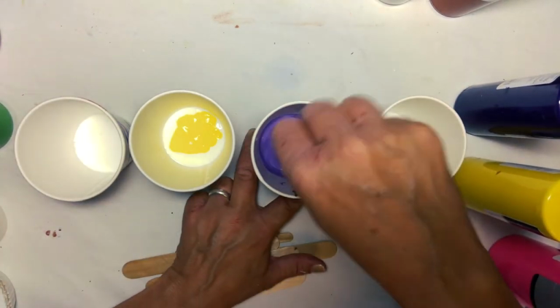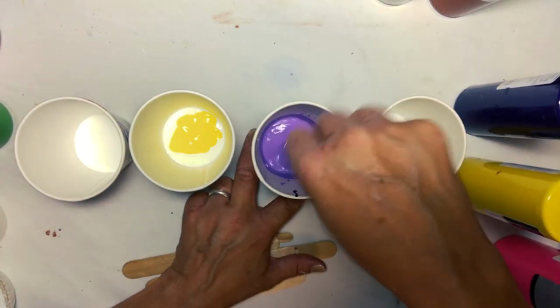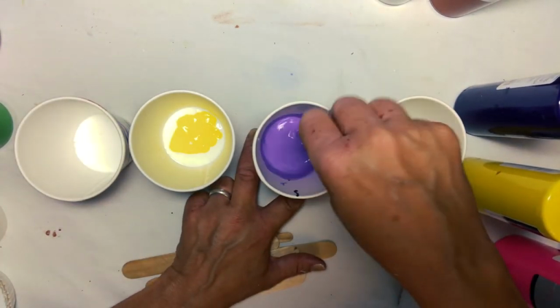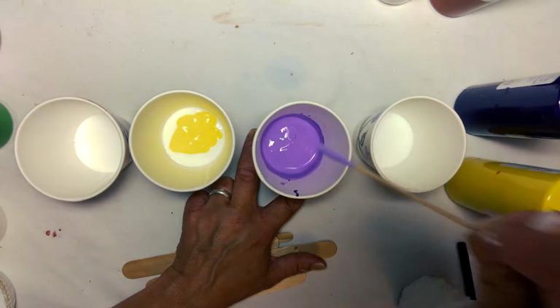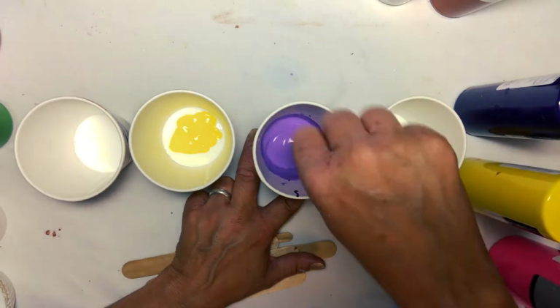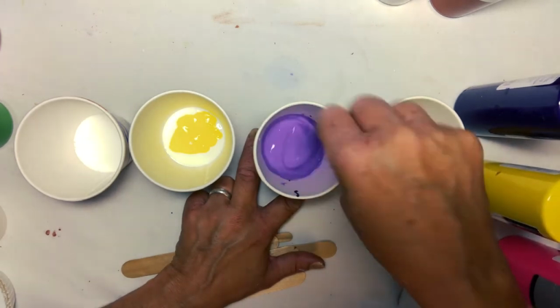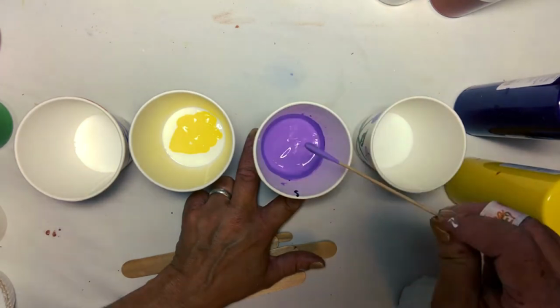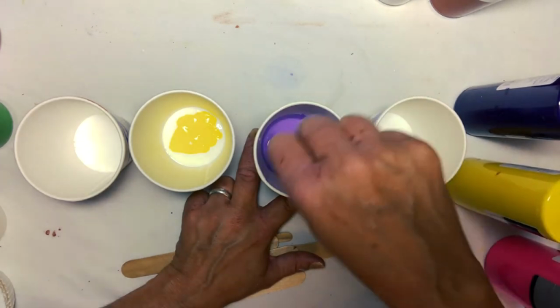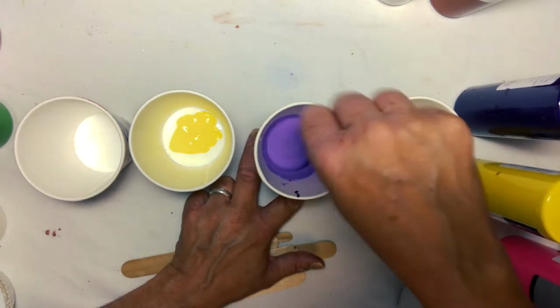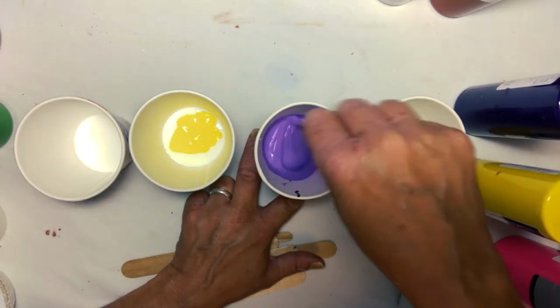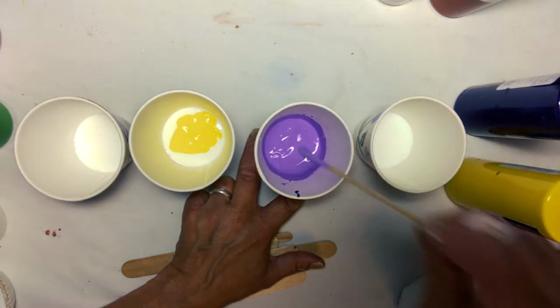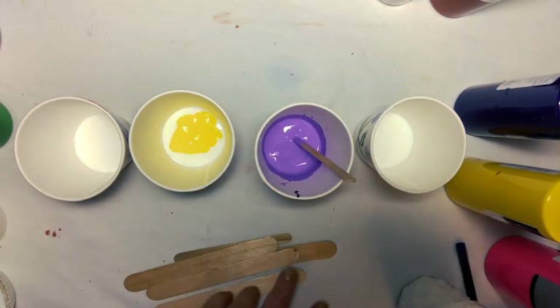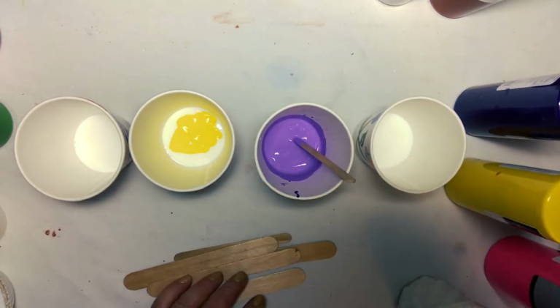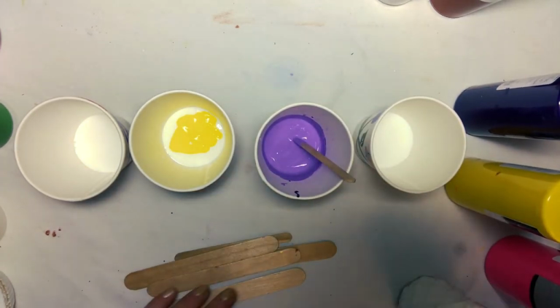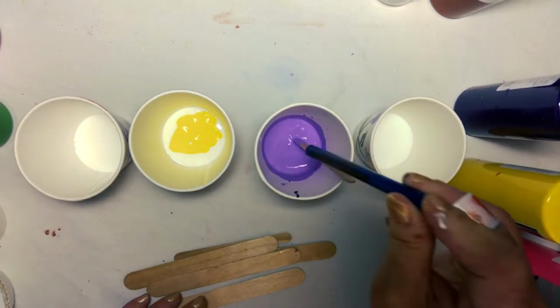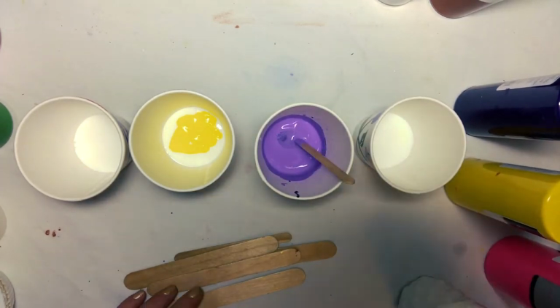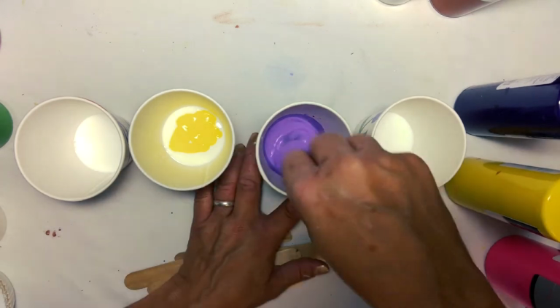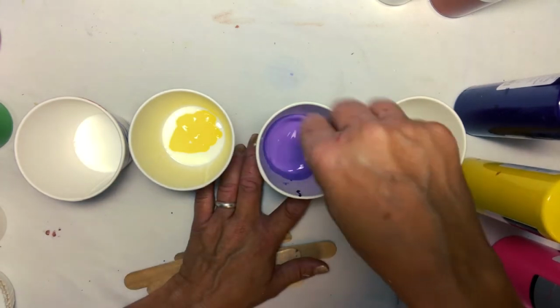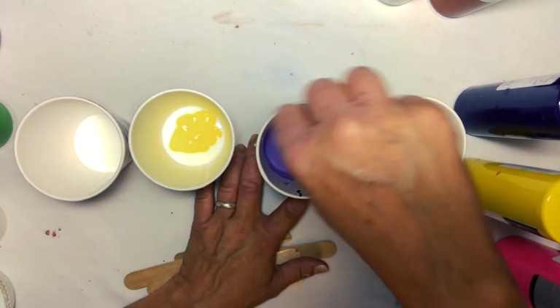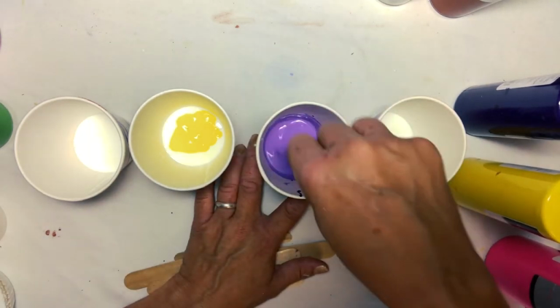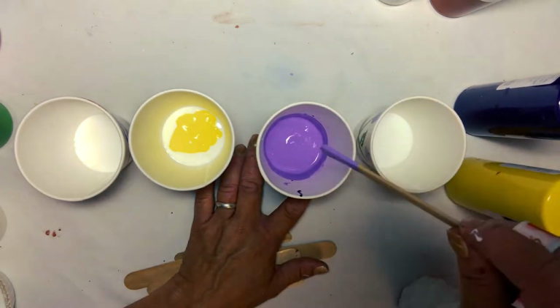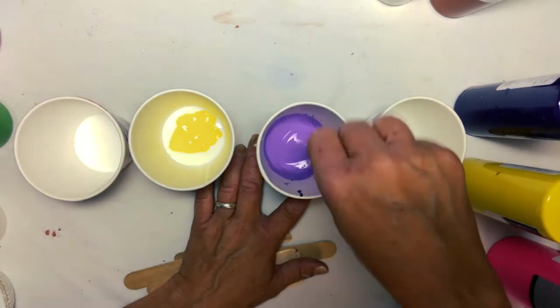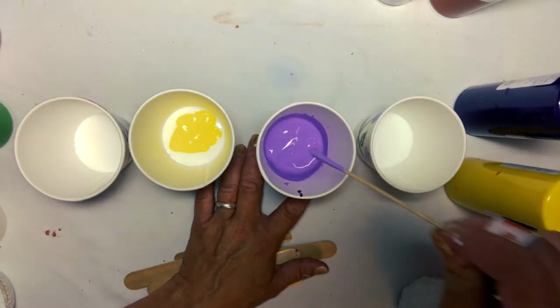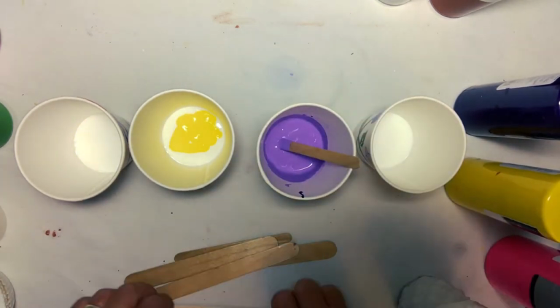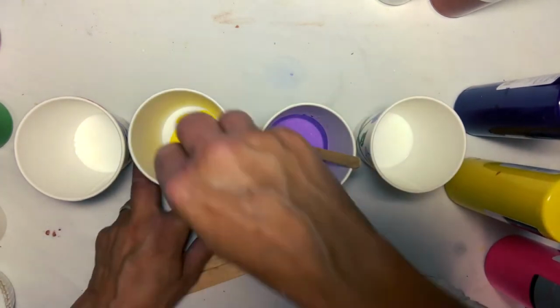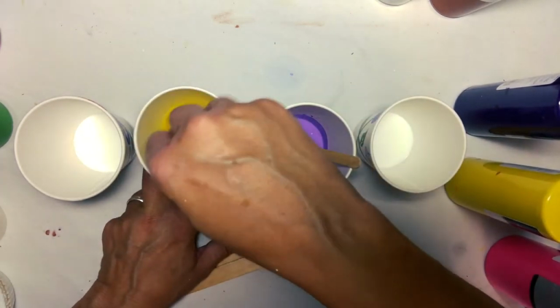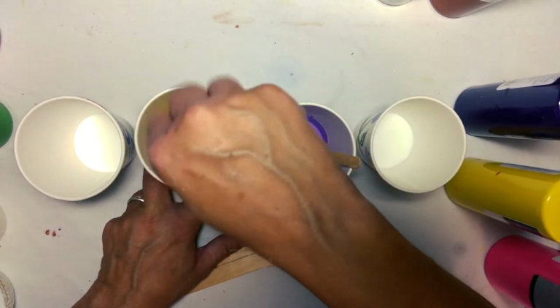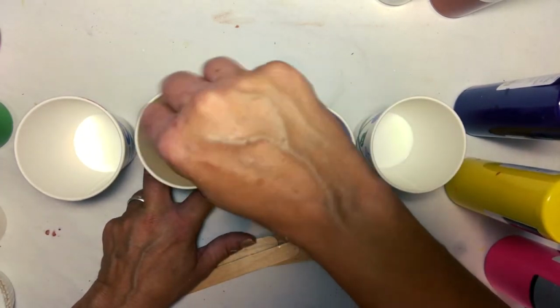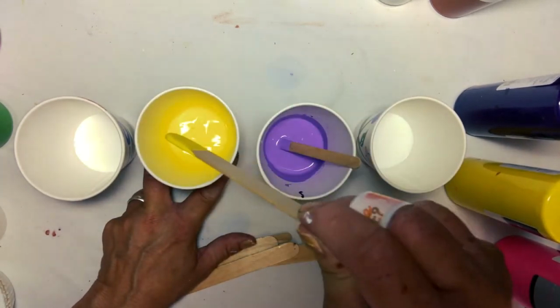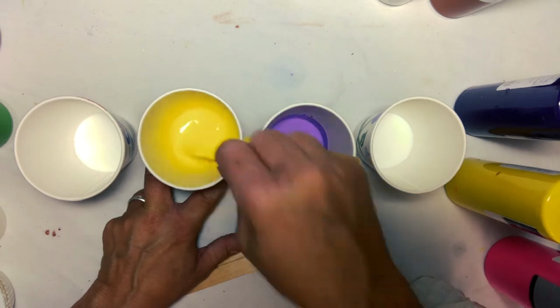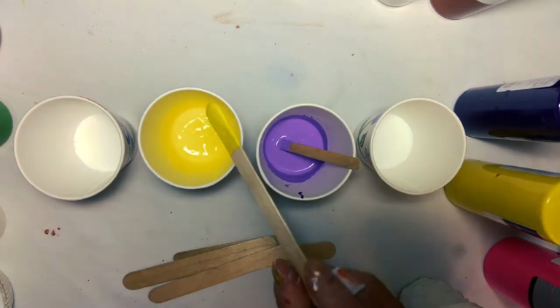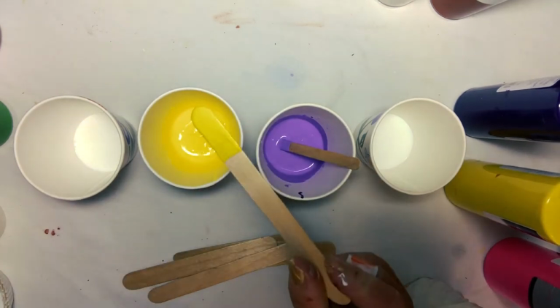As you can see, I am stirring as I go and checking the consistency. I'm just adding a little bit of water at a time using a straw. You don't need to add much.